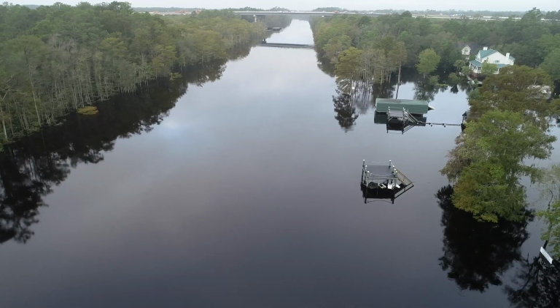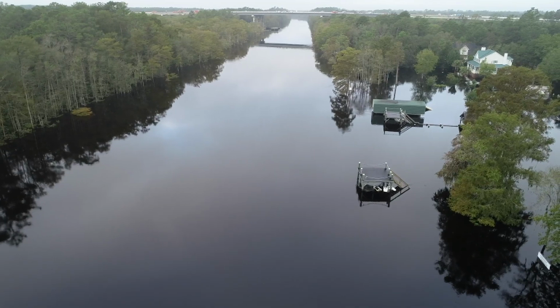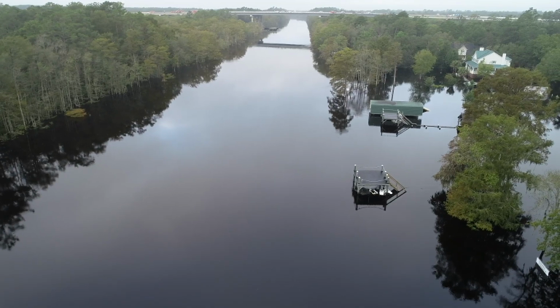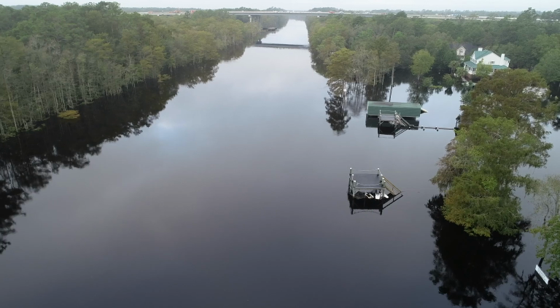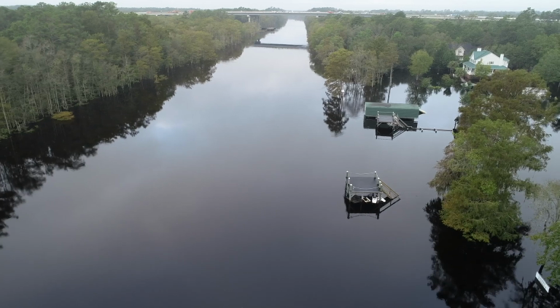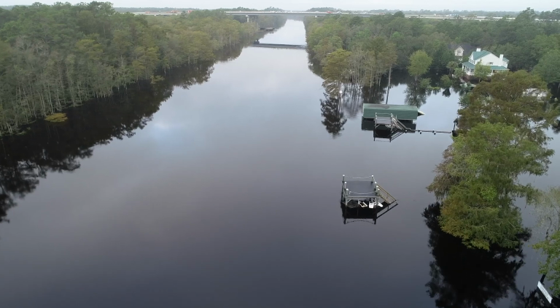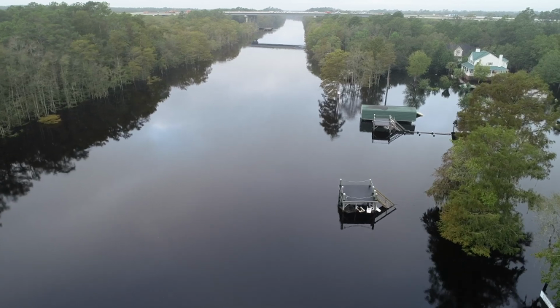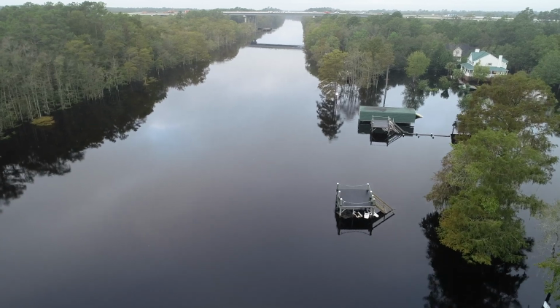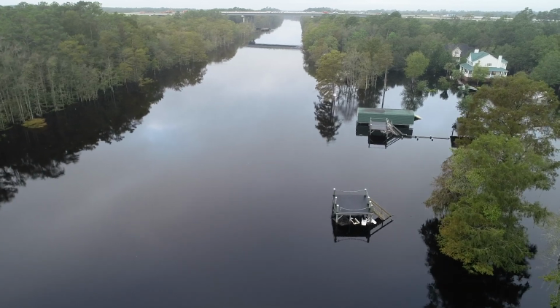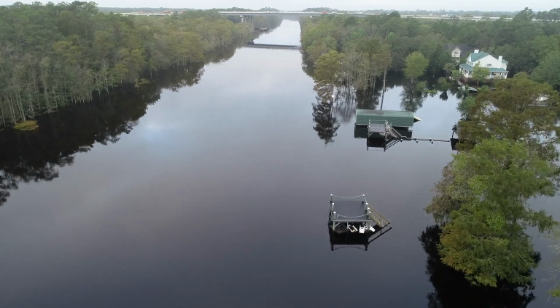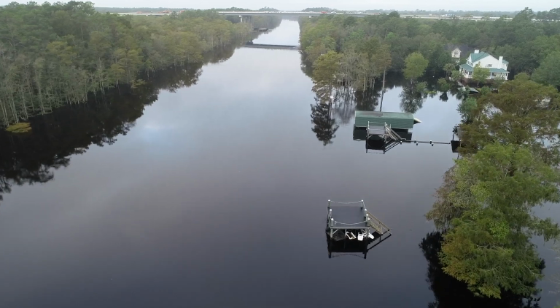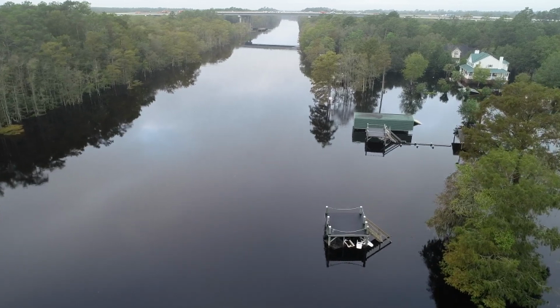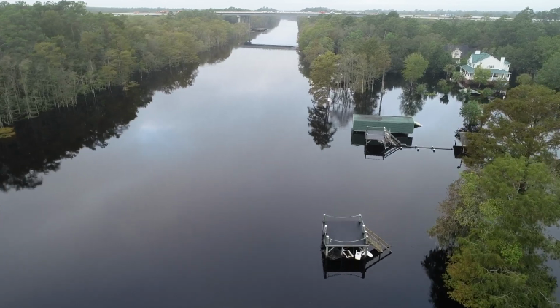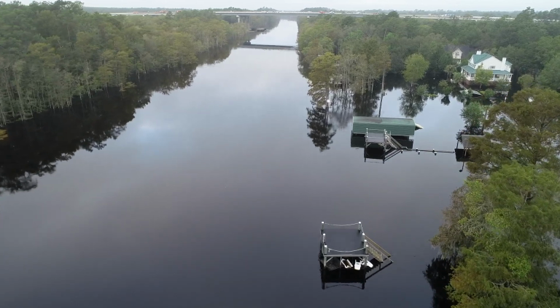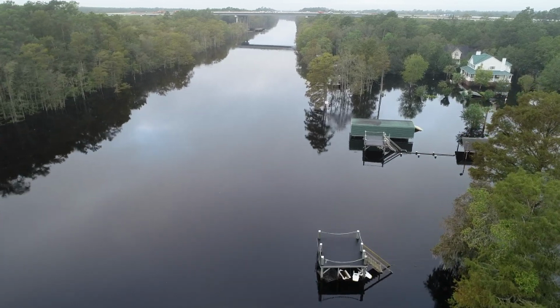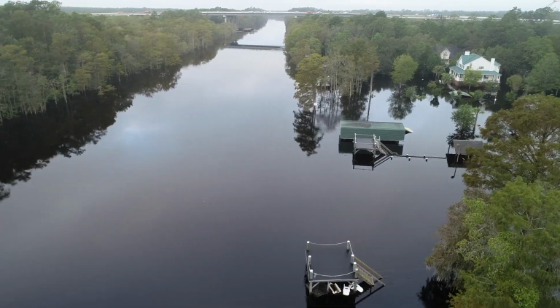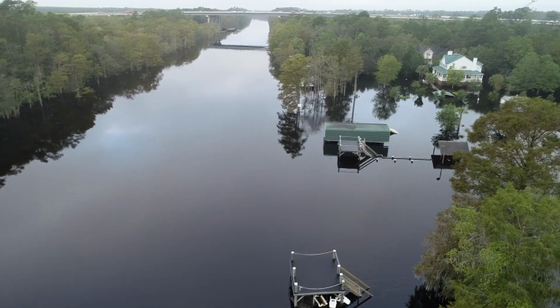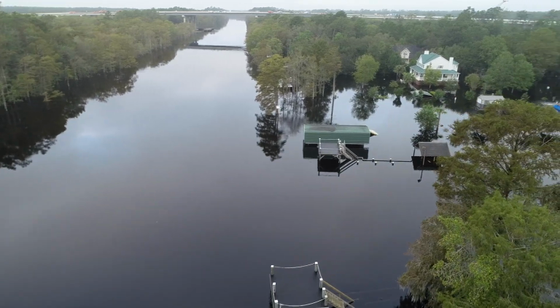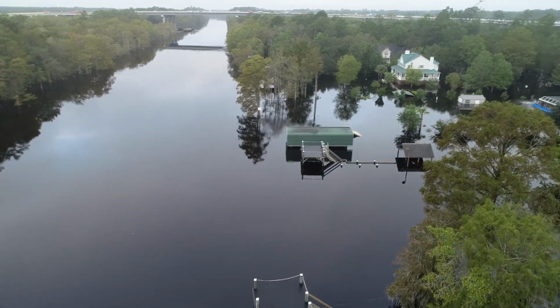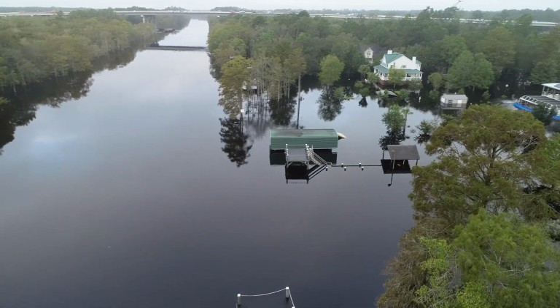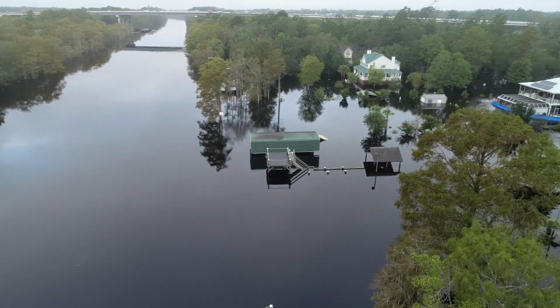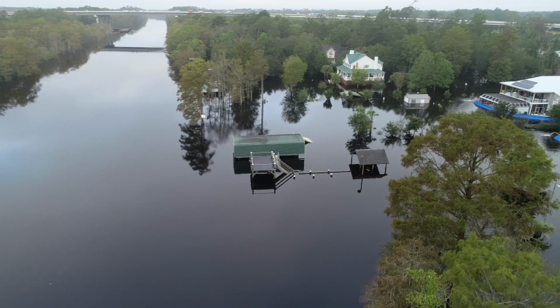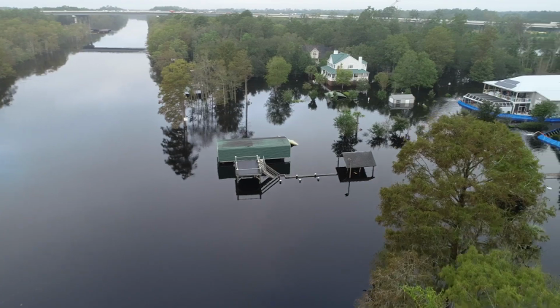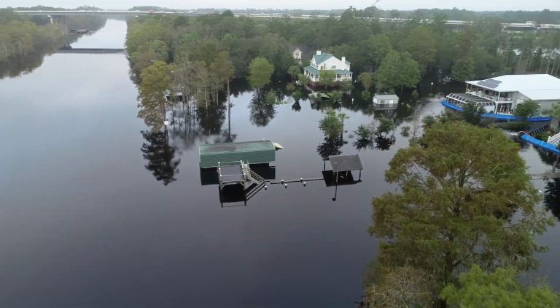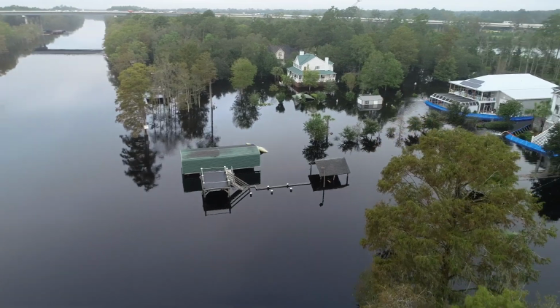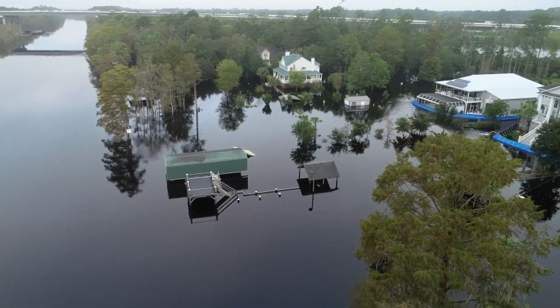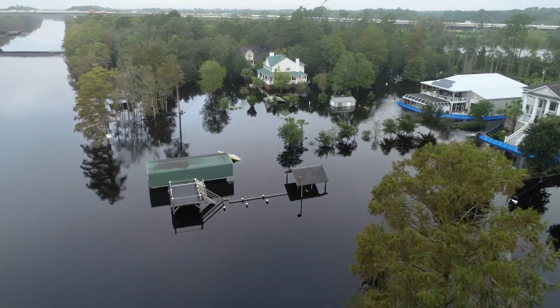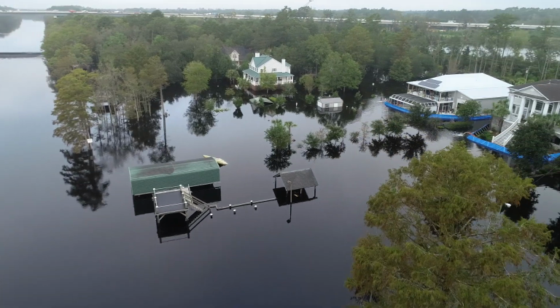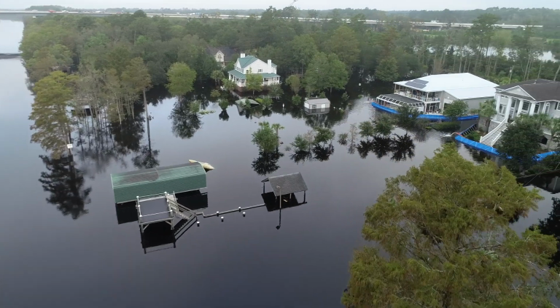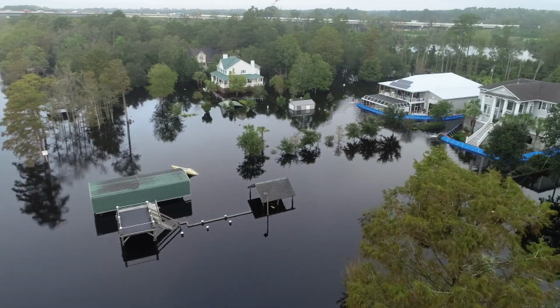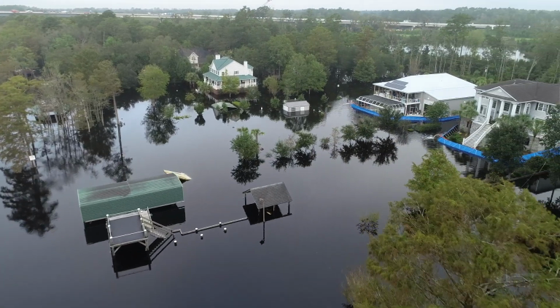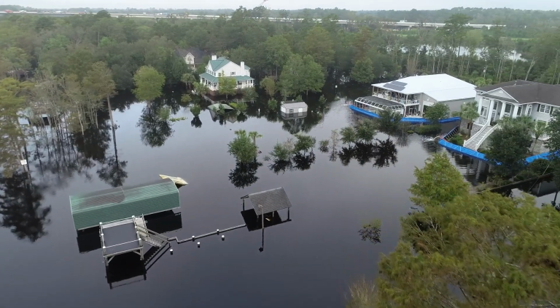Rivers like the Waccamaw in South Carolina, which winds through coastal plains to the Atlantic, overflowed, surging back toward the ocean and flooding entire neighborhoods.